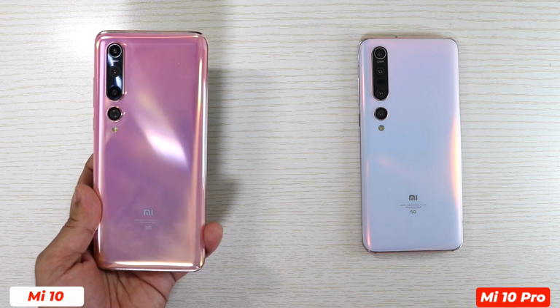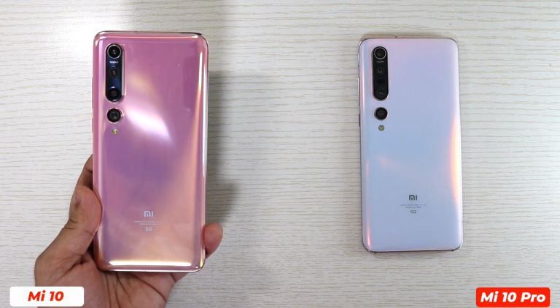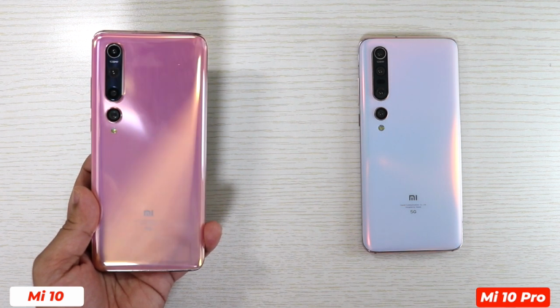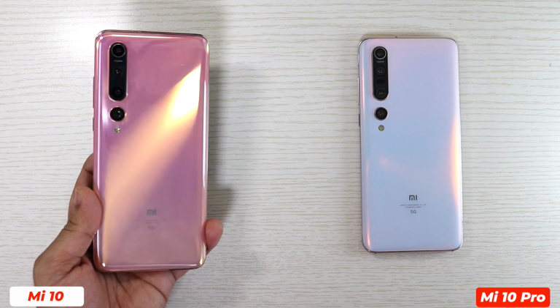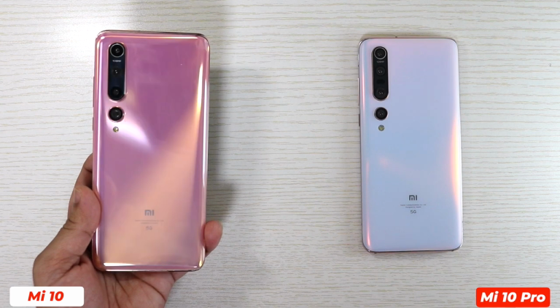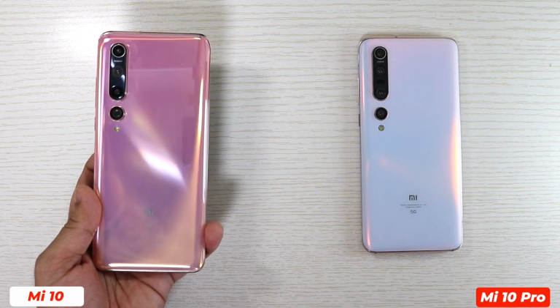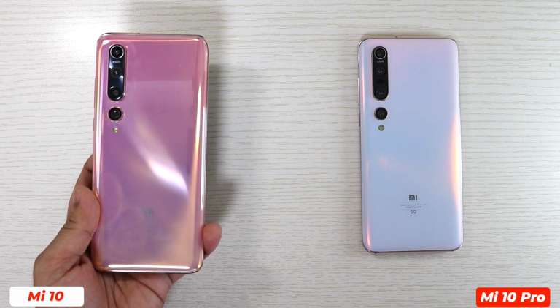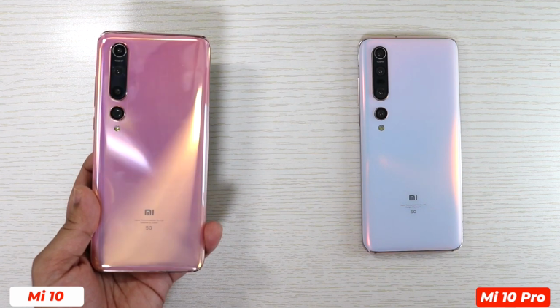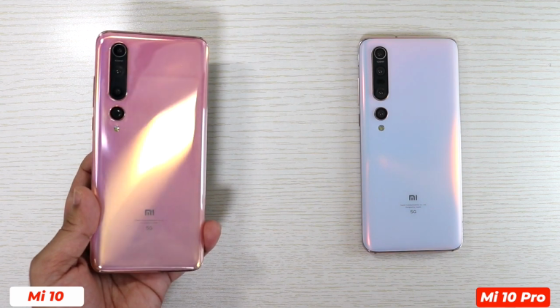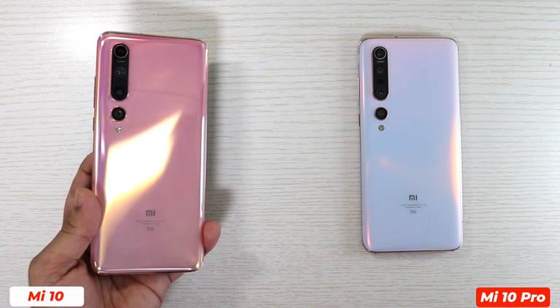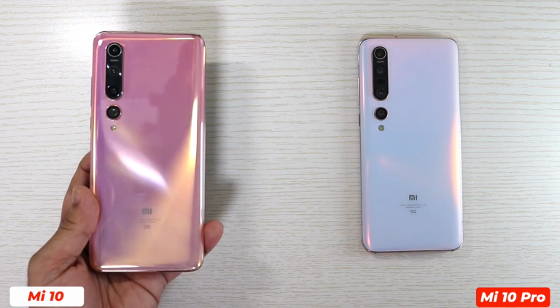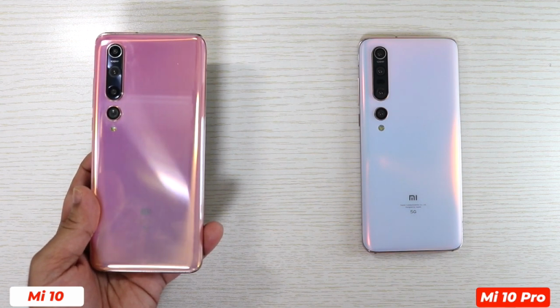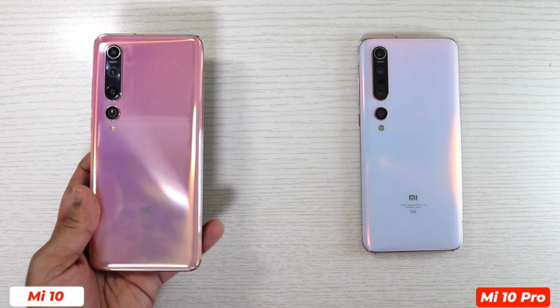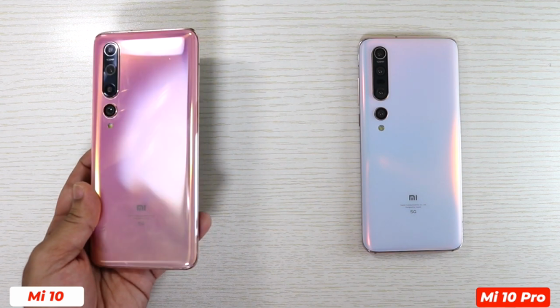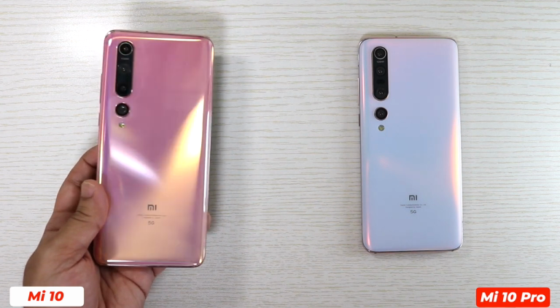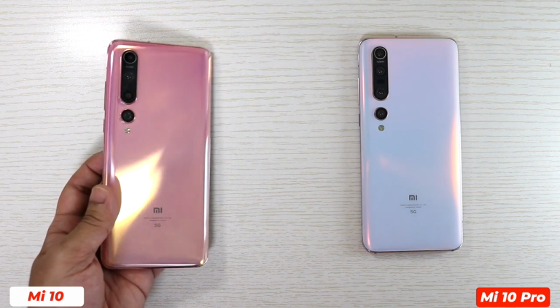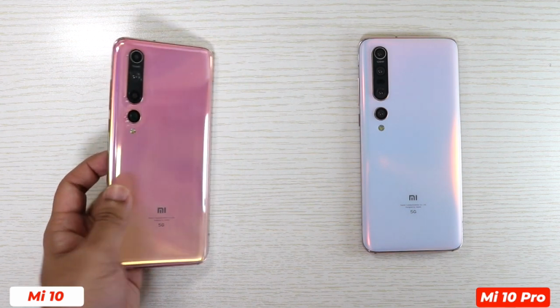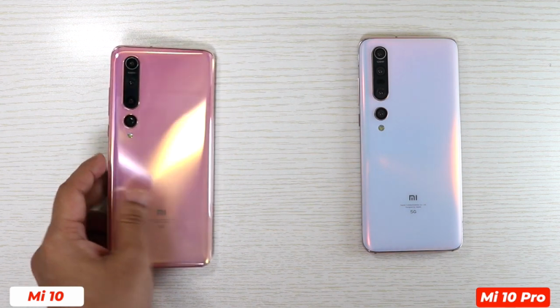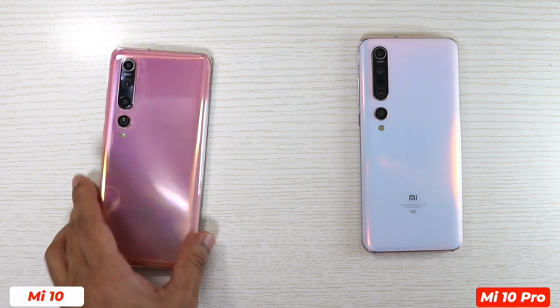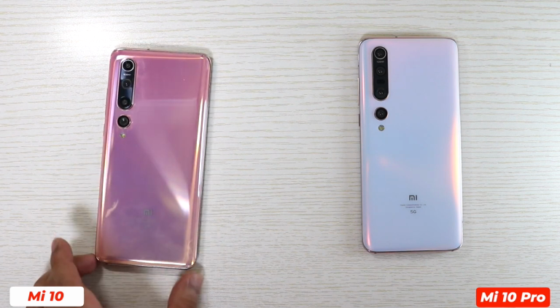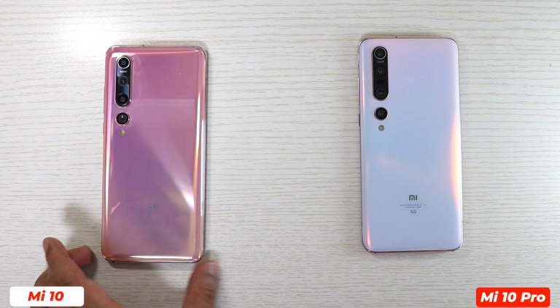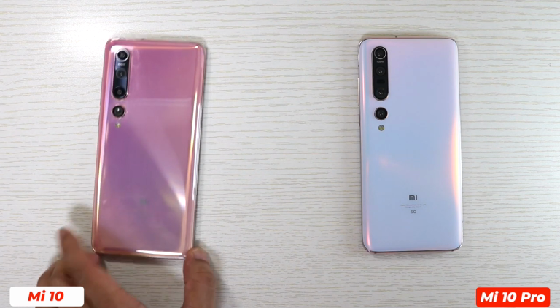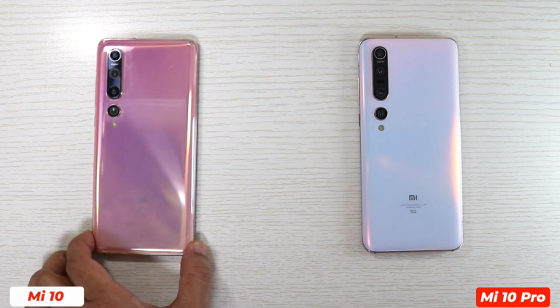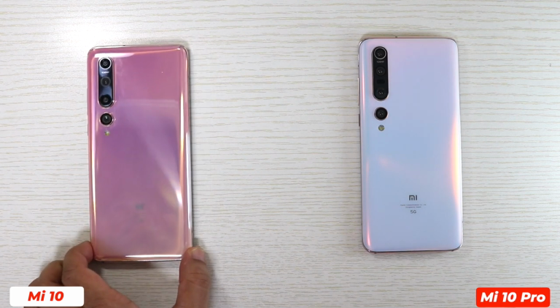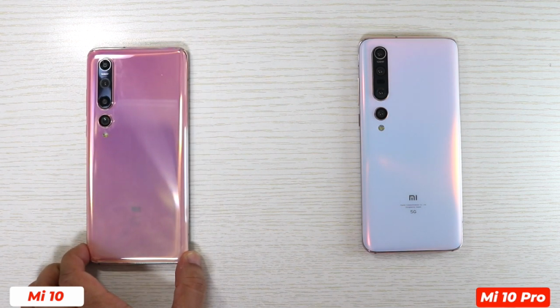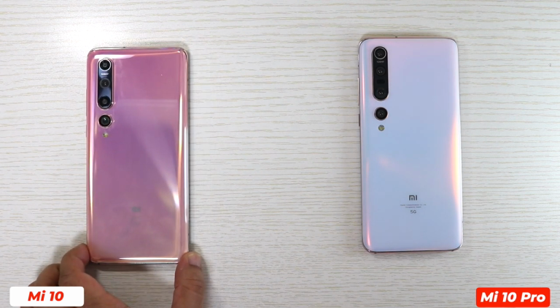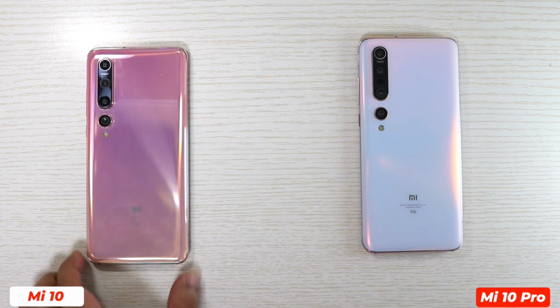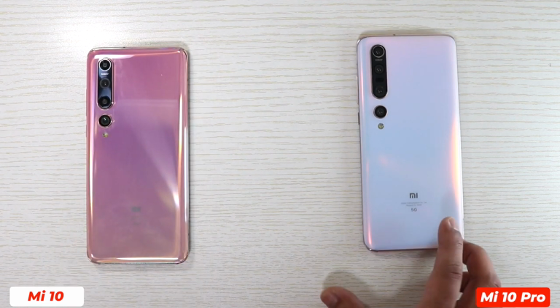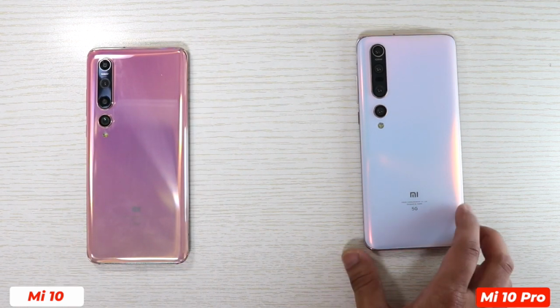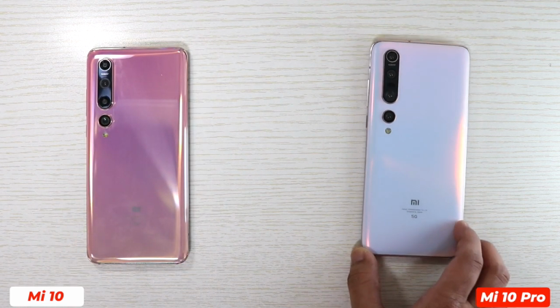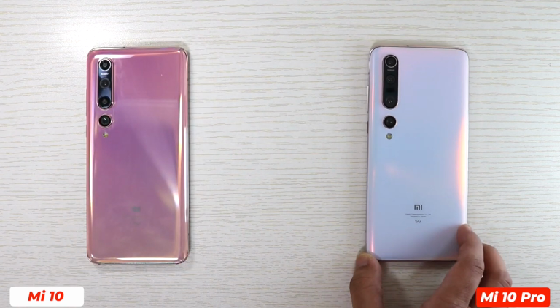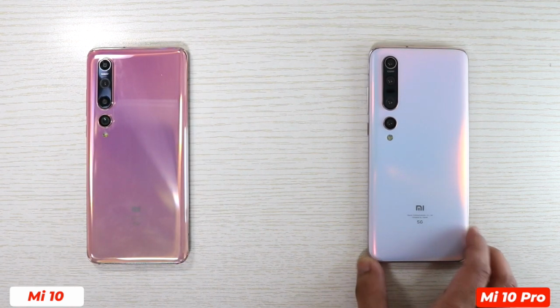Xiaomi Mi 10 and Xiaomi Mi 10 Pro both have UFS 3.0 storage, but the rear camera setup of these two is different. Only the main sensor is the same — that is the 108 megapixel Samsung sensor.